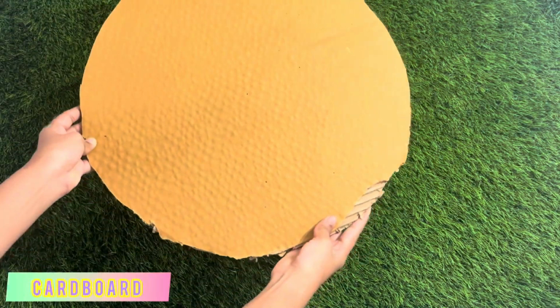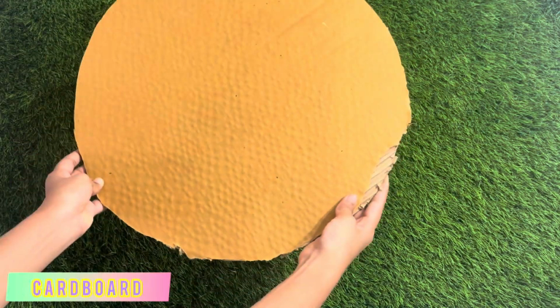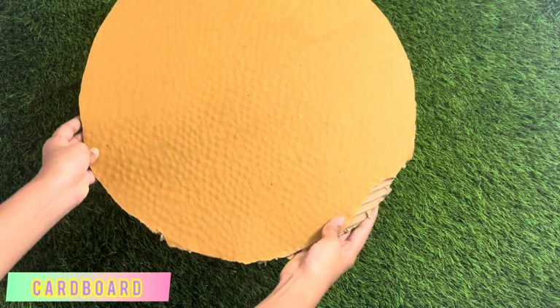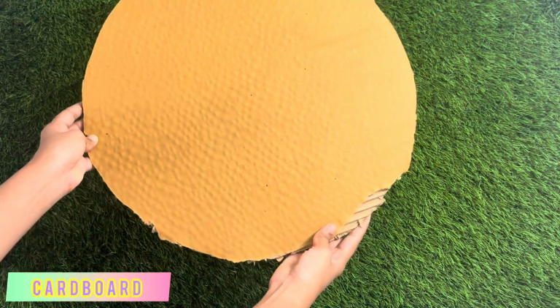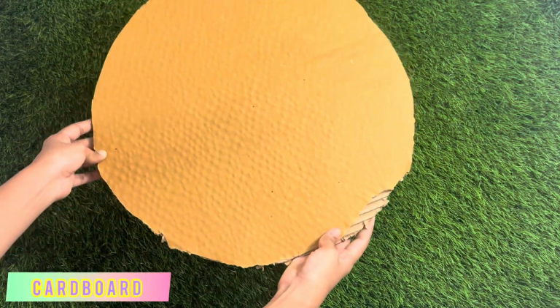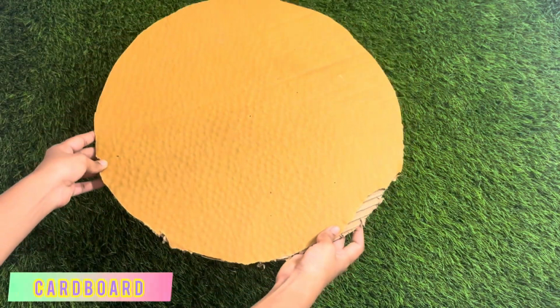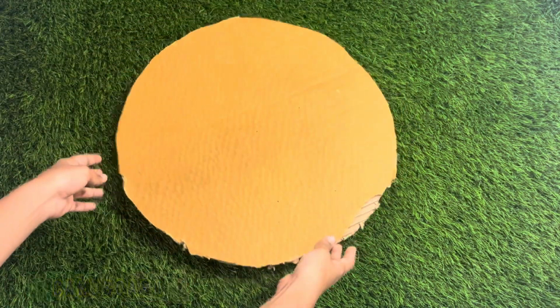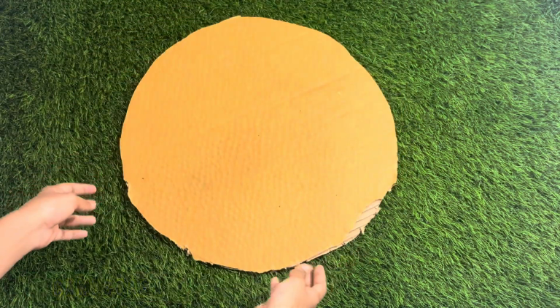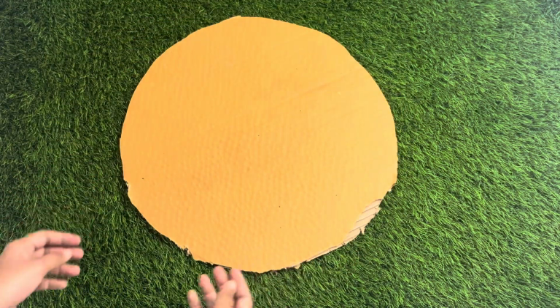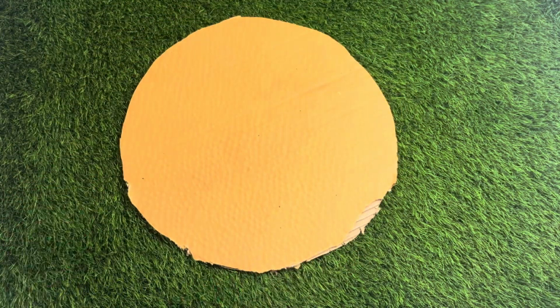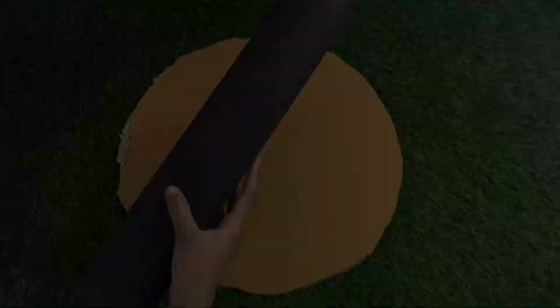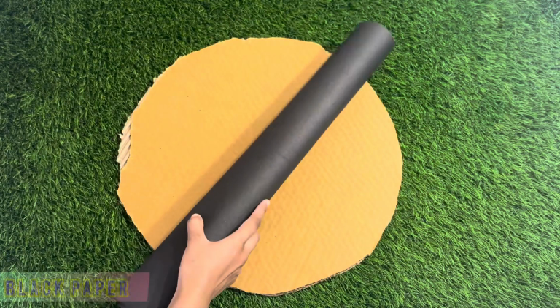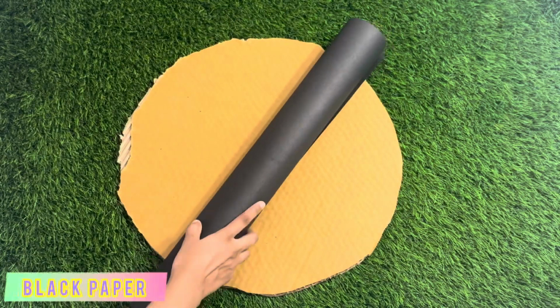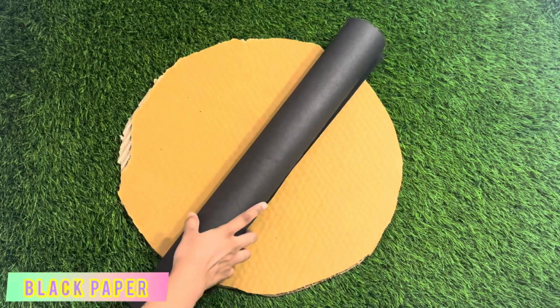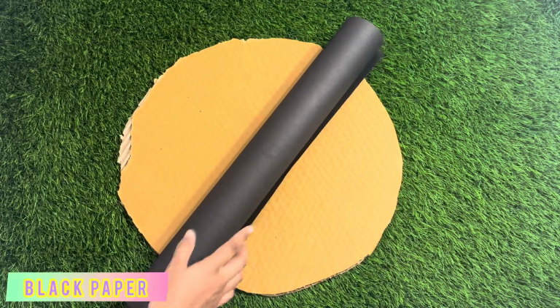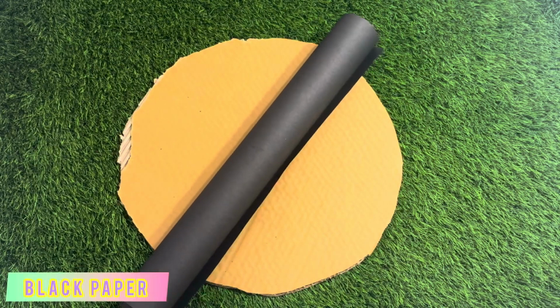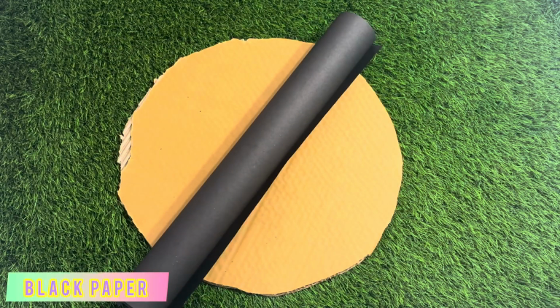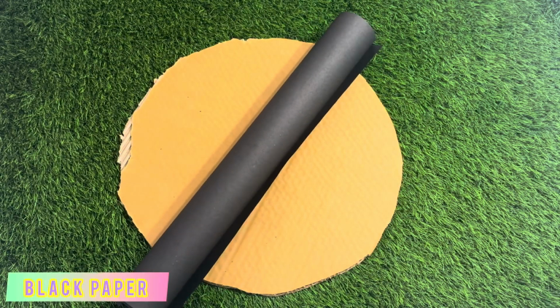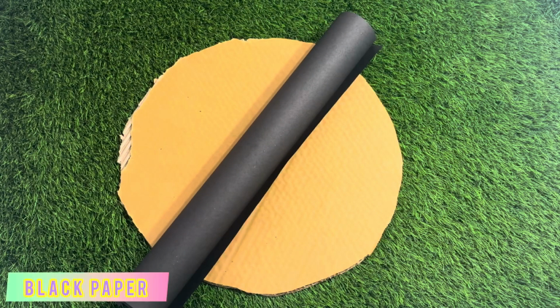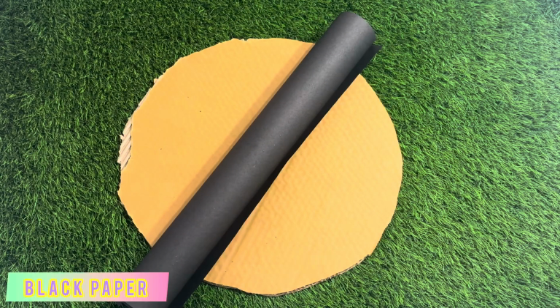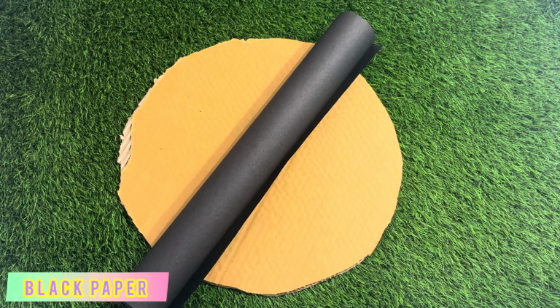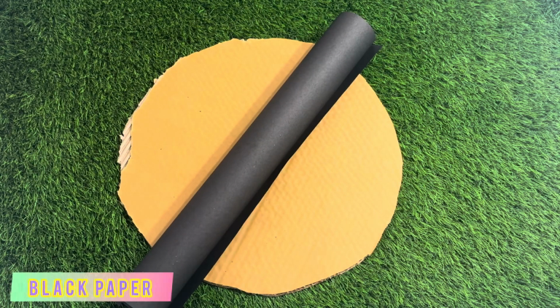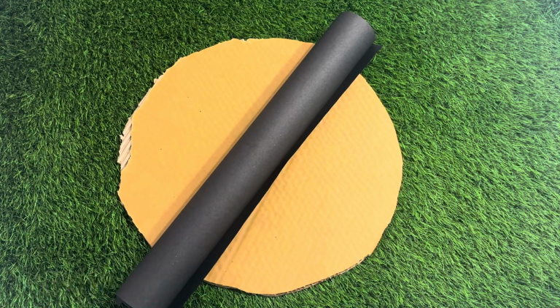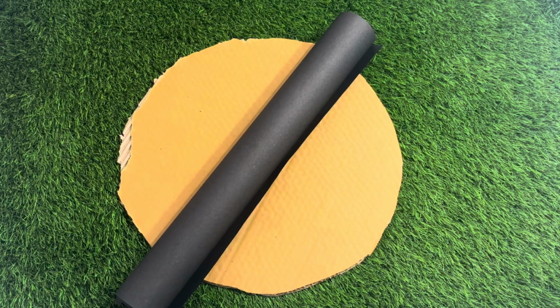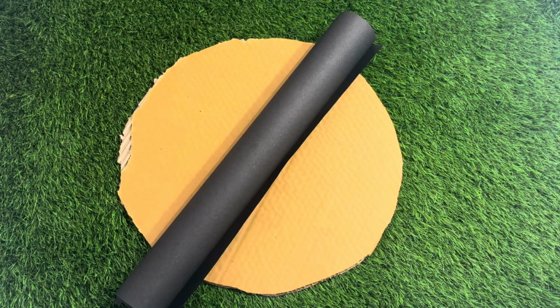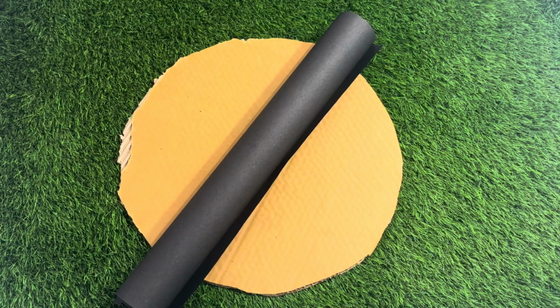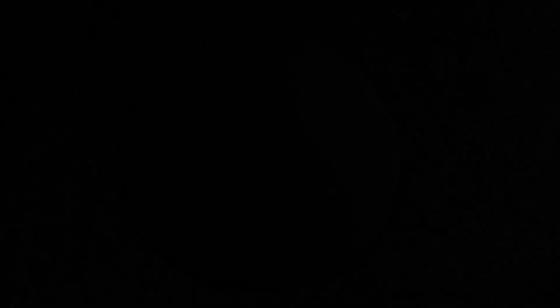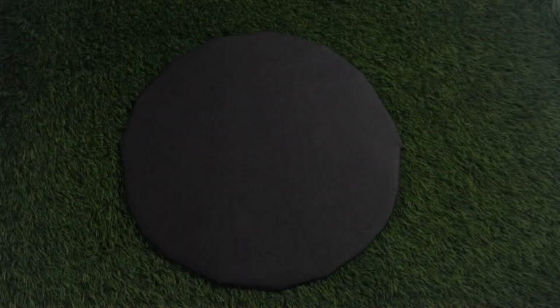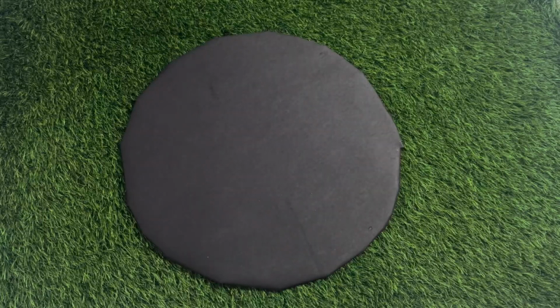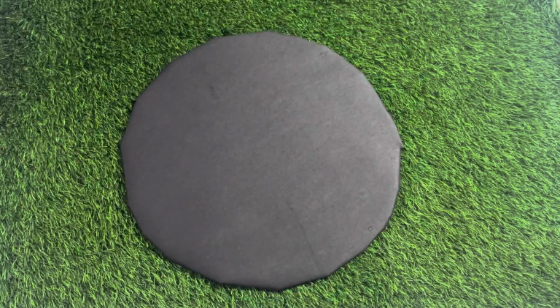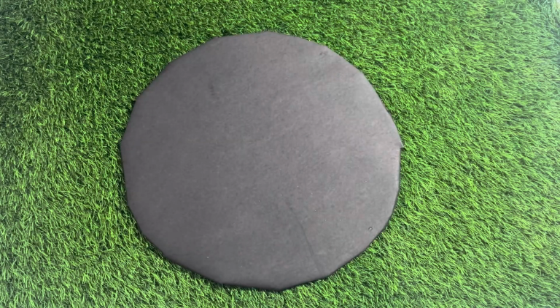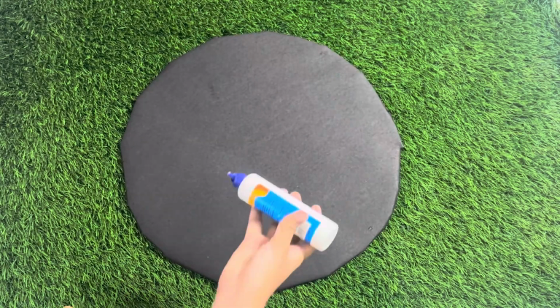First, cut the base. Step 2, cover with black paper. This black background will look like the night sky in space.